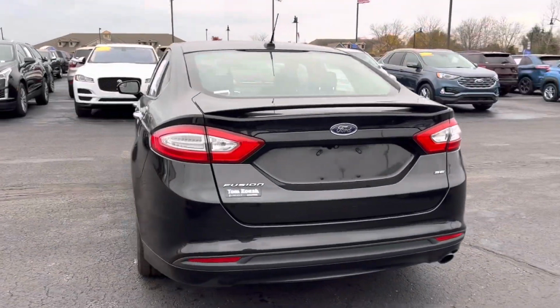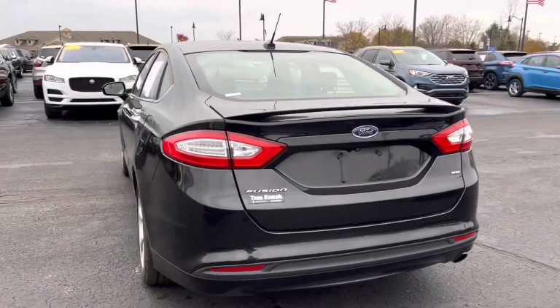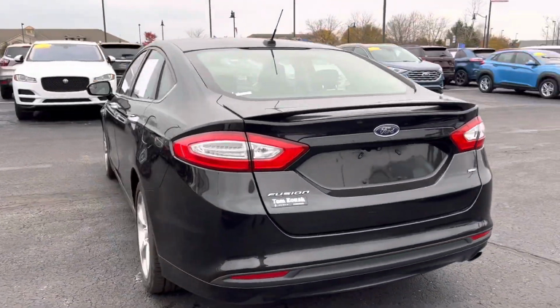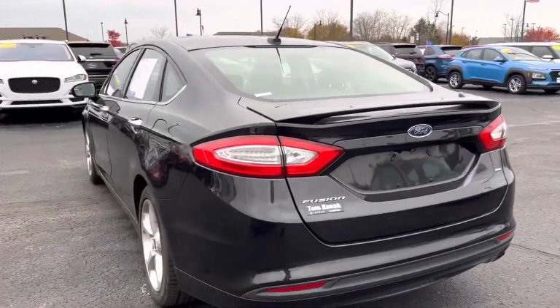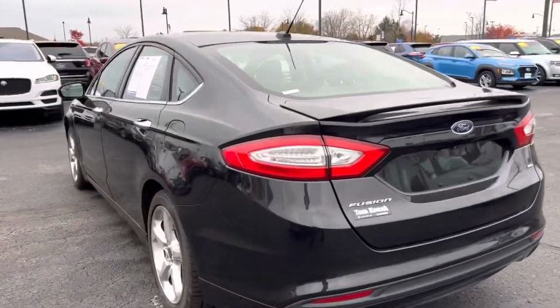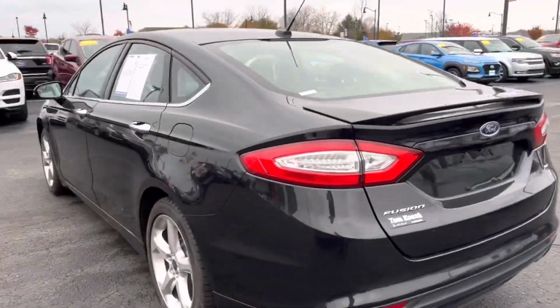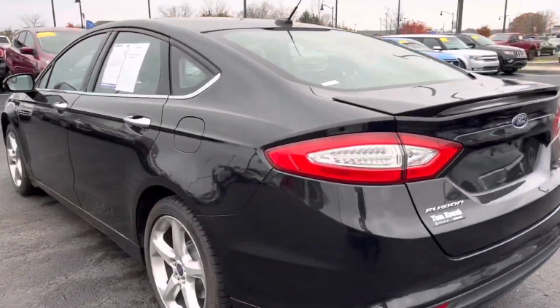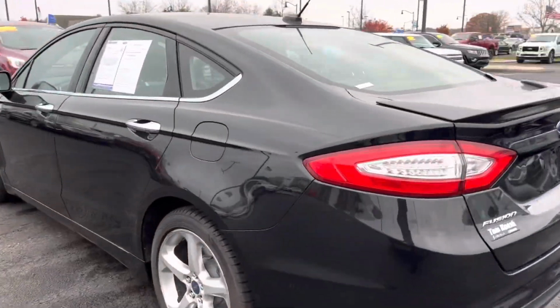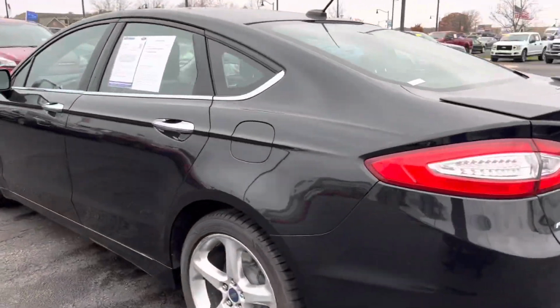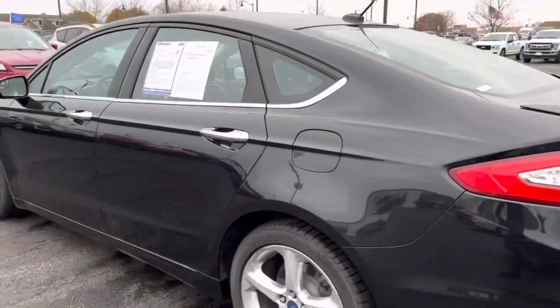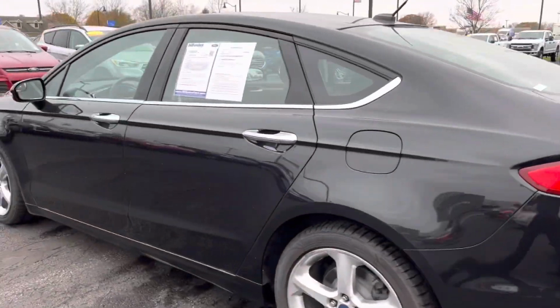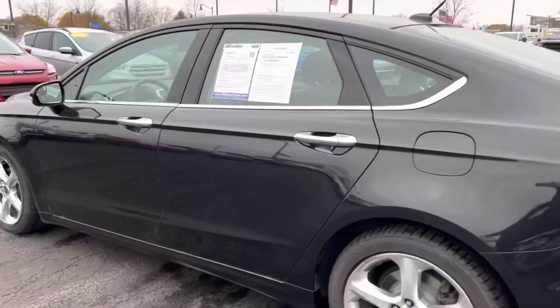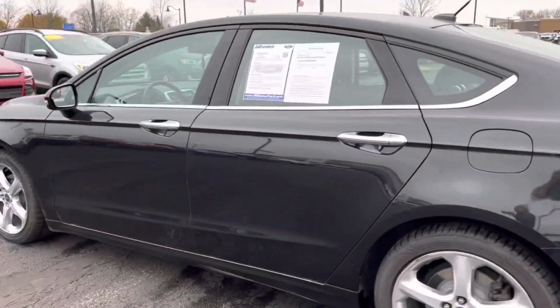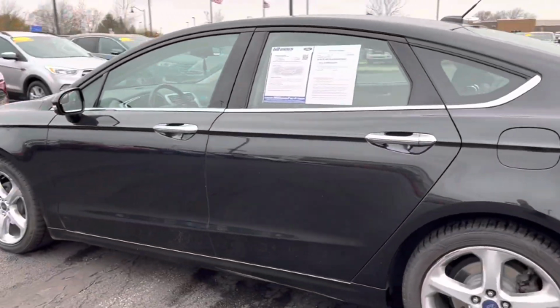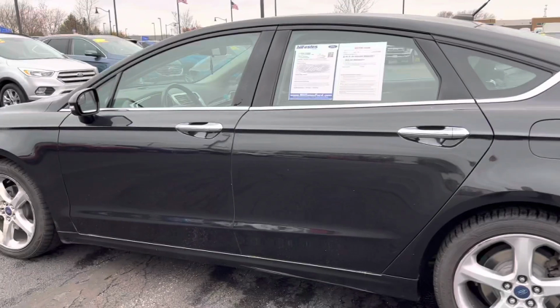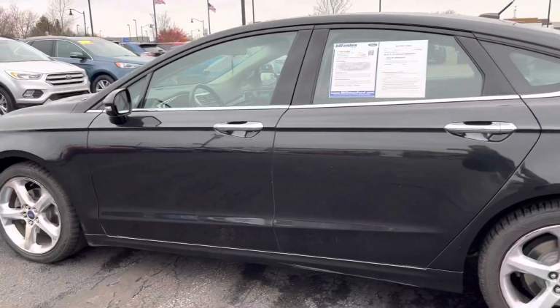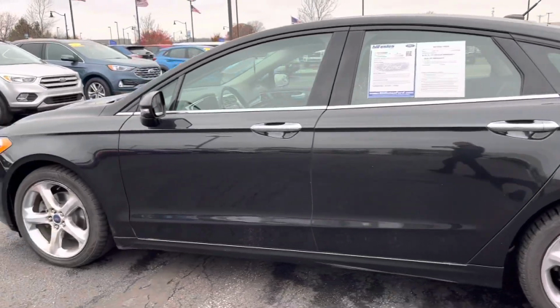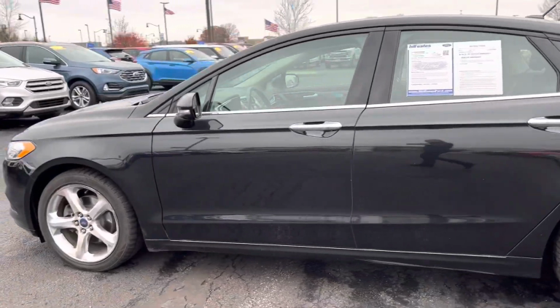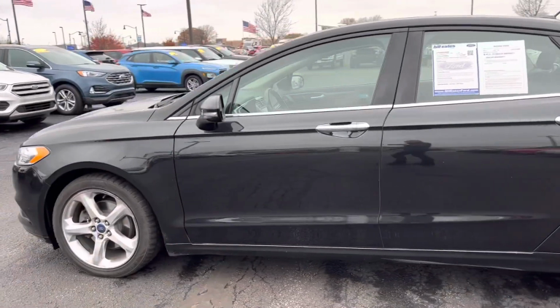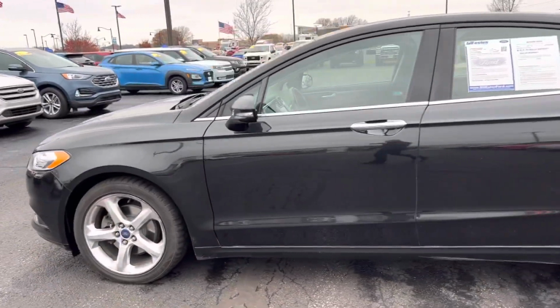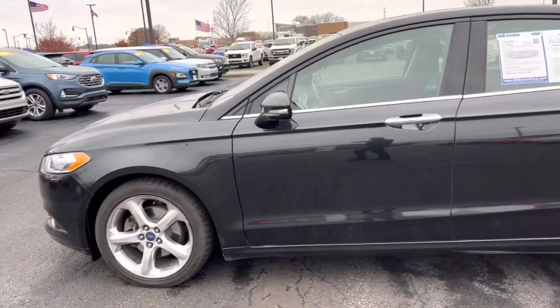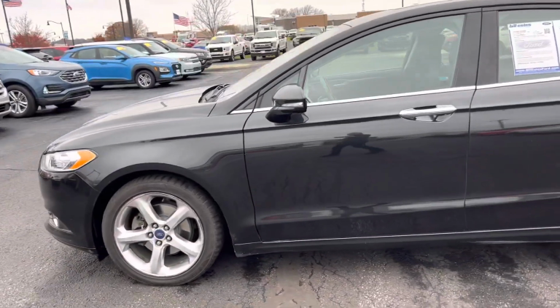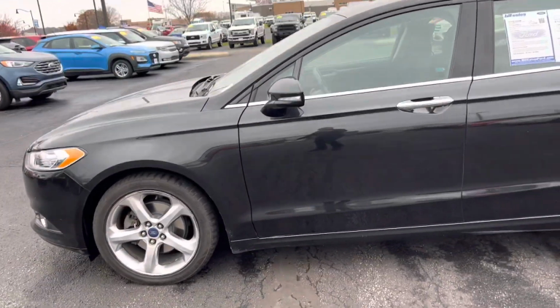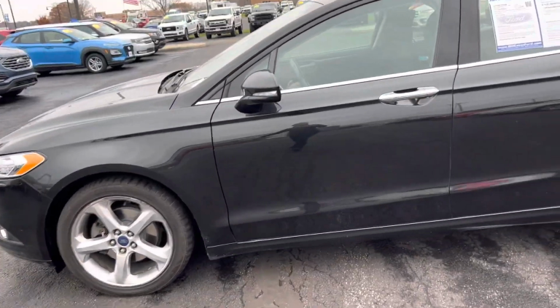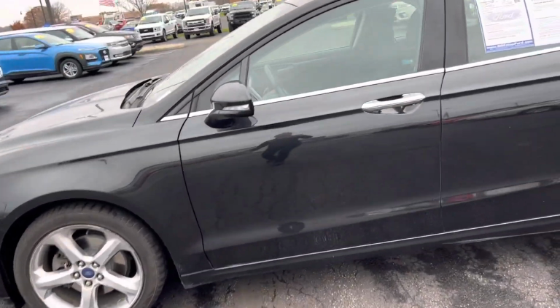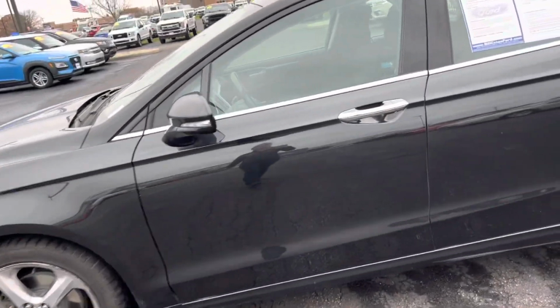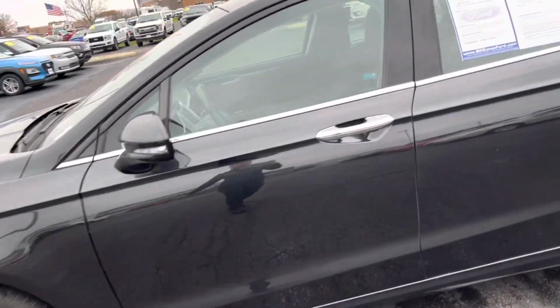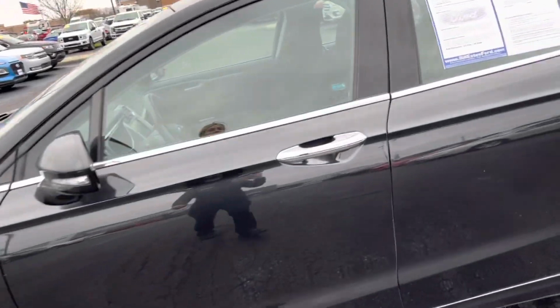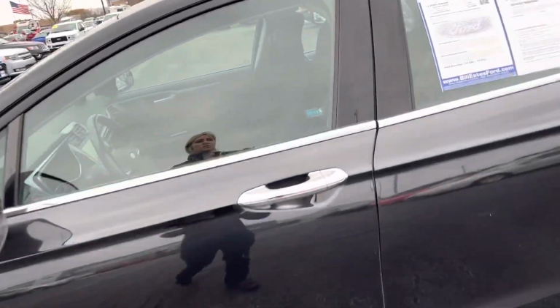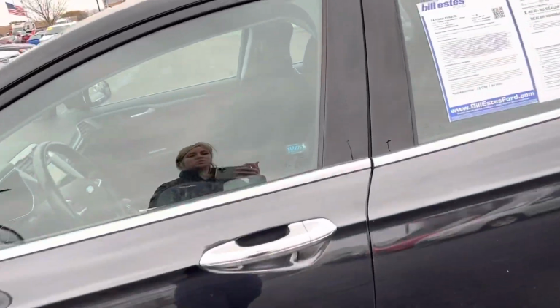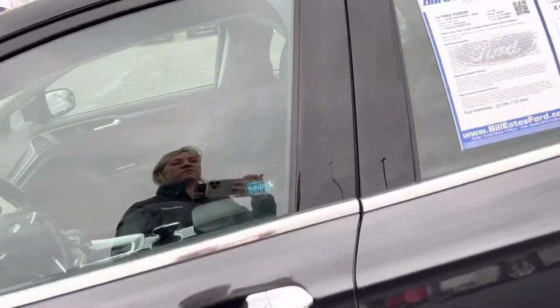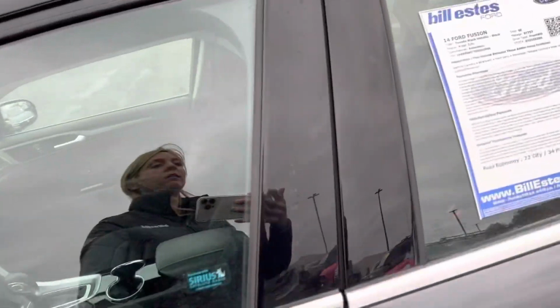It is an SE model. It has 97,000 miles on it. It's front-wheel drive, four-cylinder, 2.5 liter.